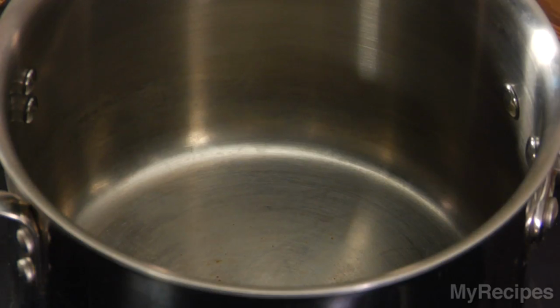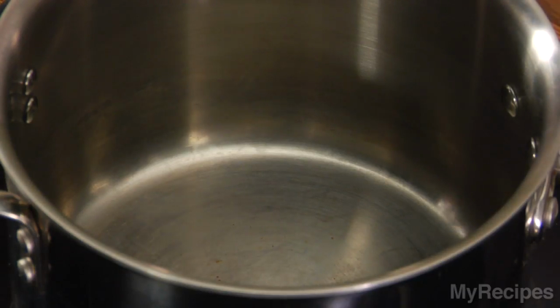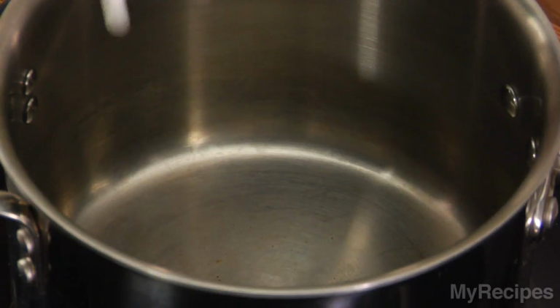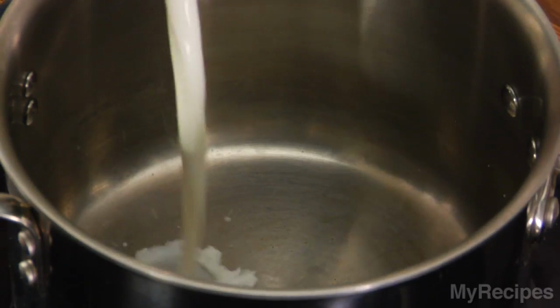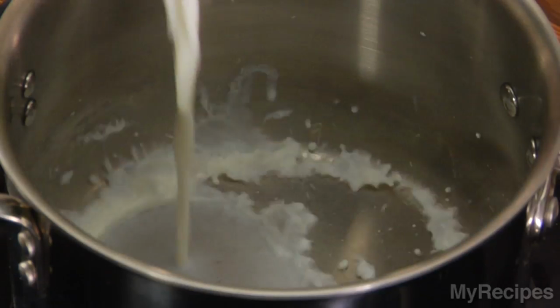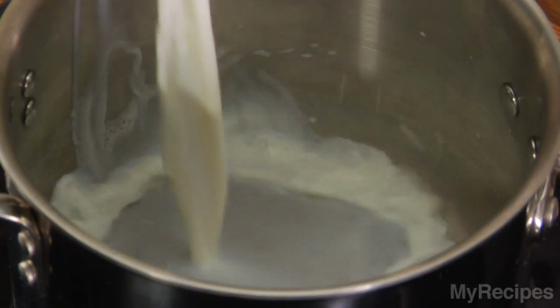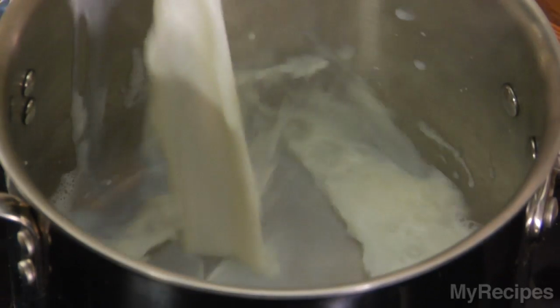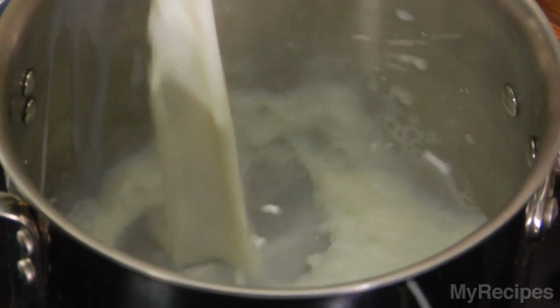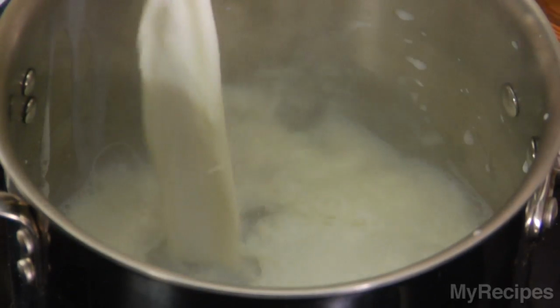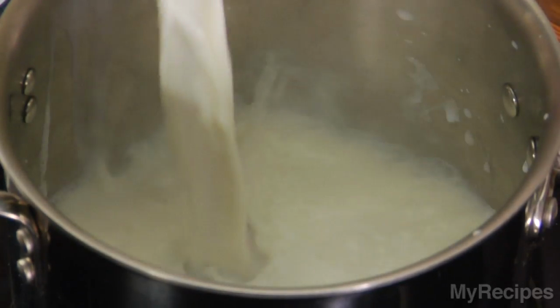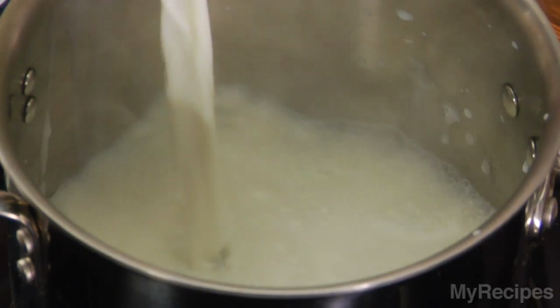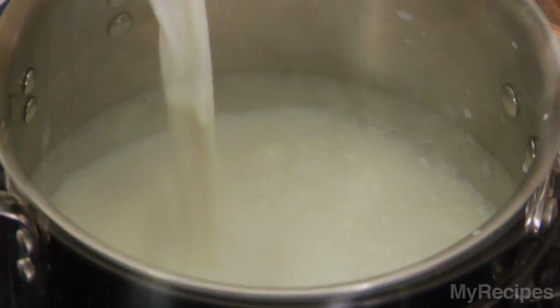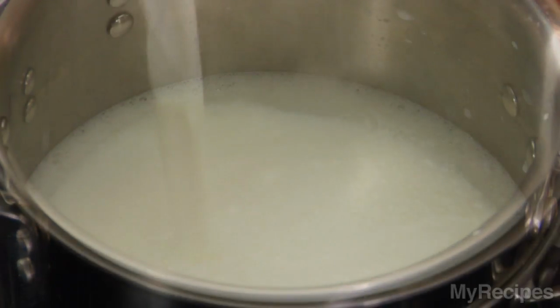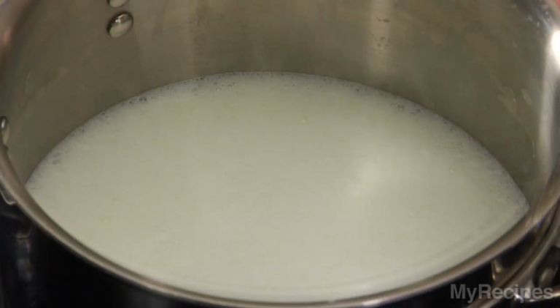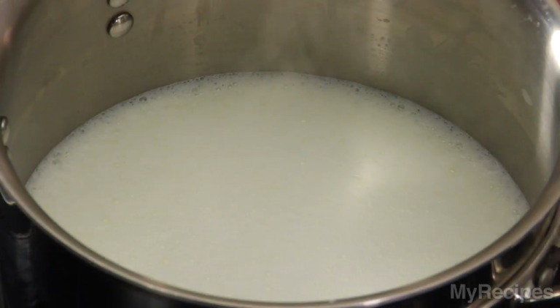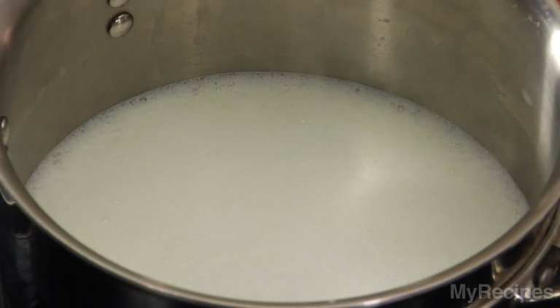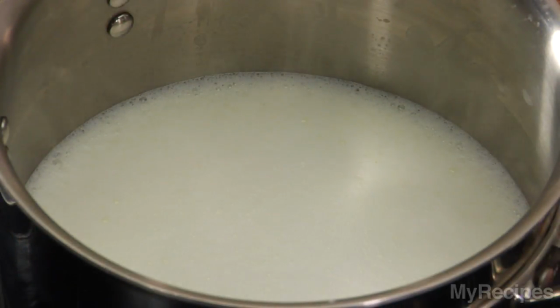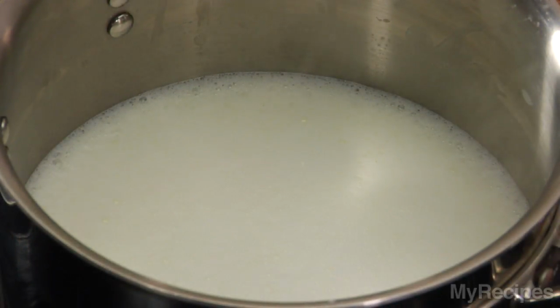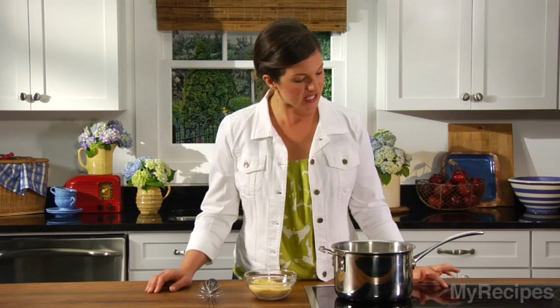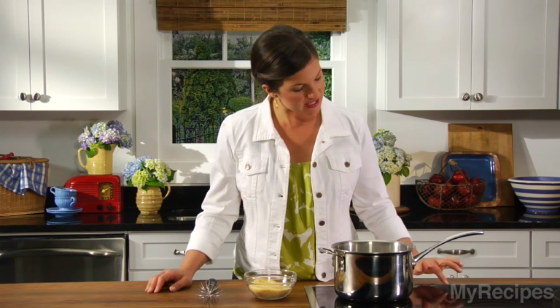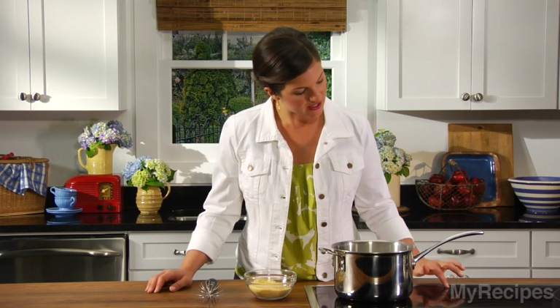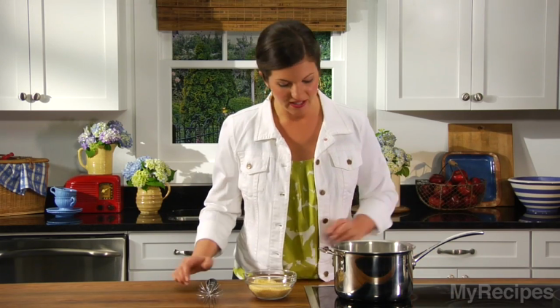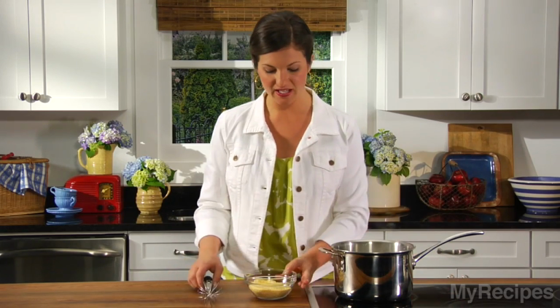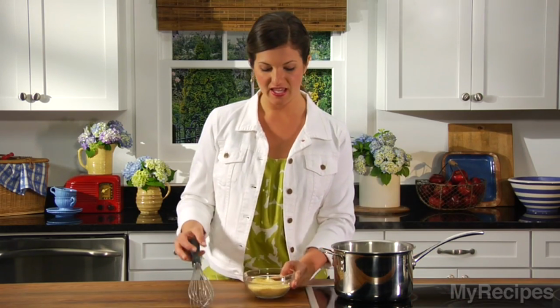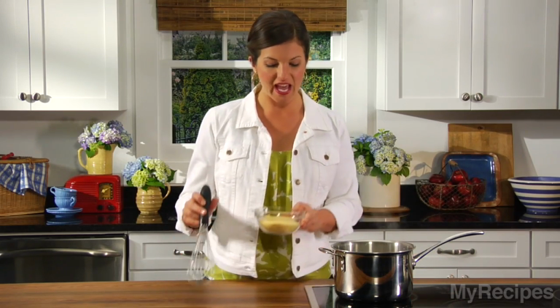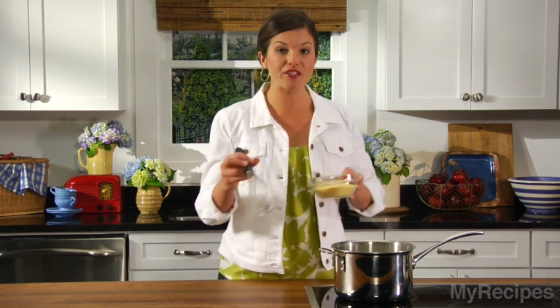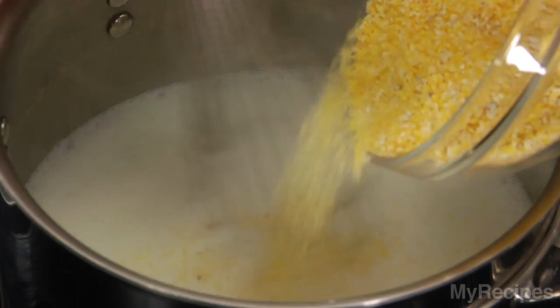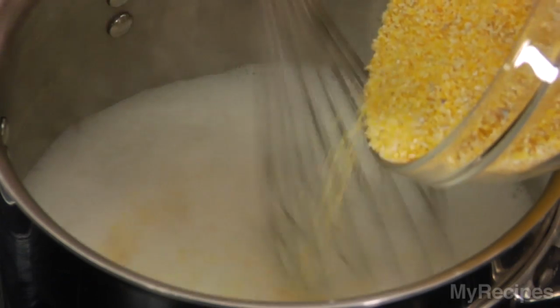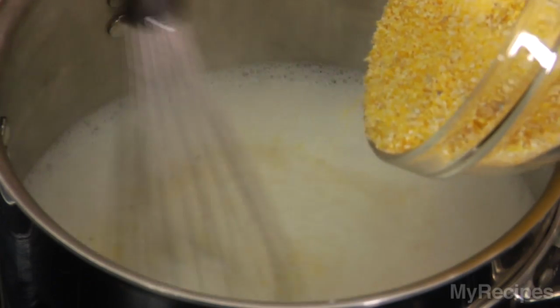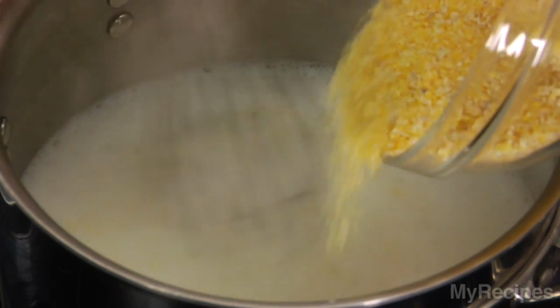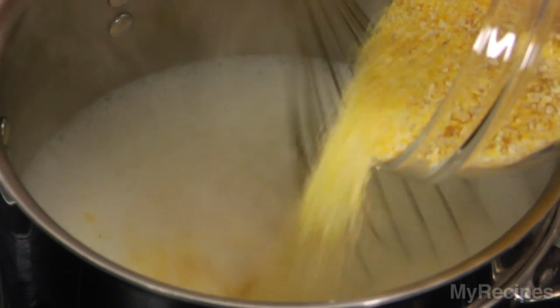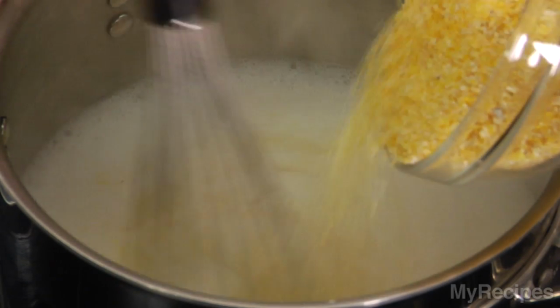To make the polenta, start by bringing milk to a boil. When the milk begins to boil, reduce the heat and then slowly whisk in quick-cooking polenta.